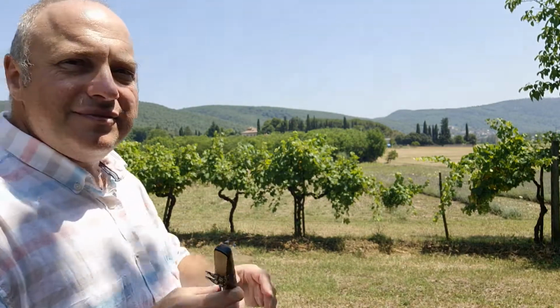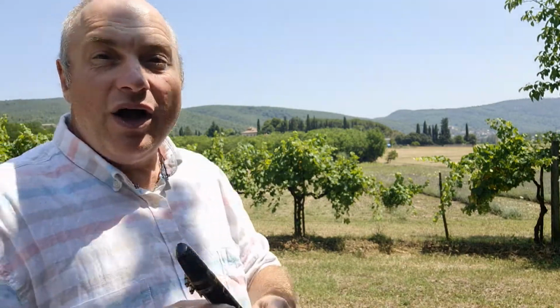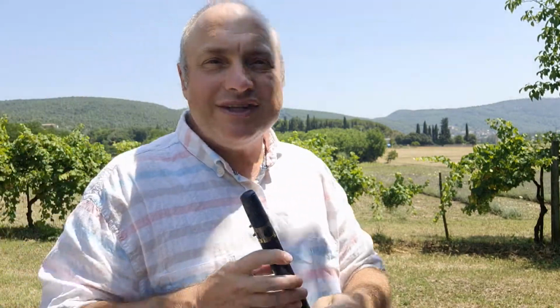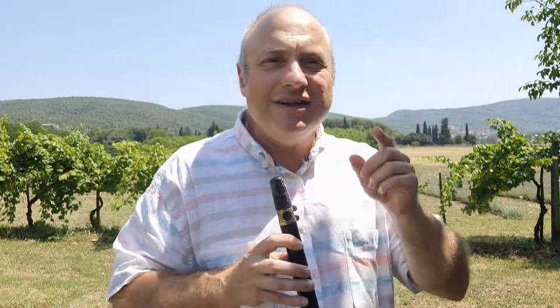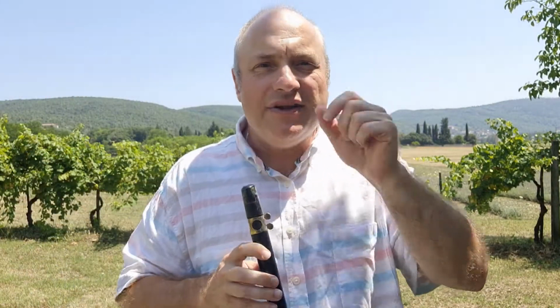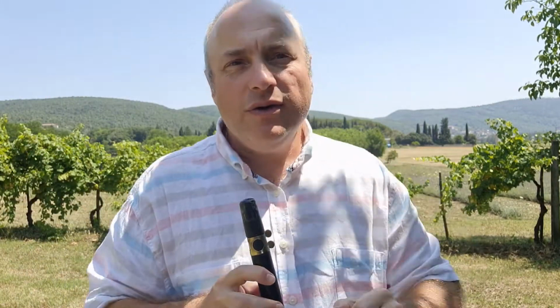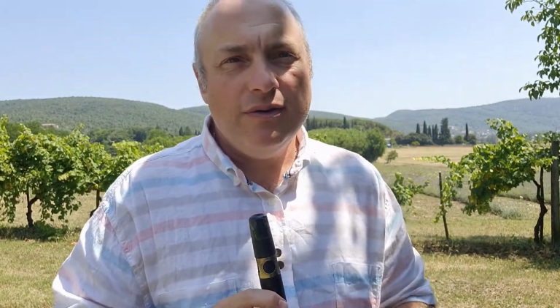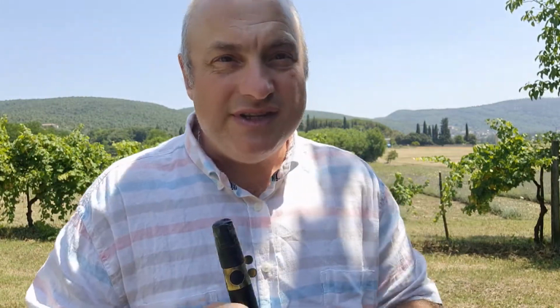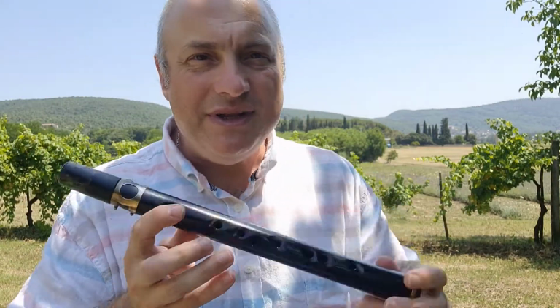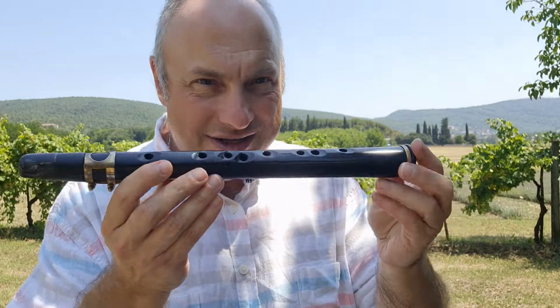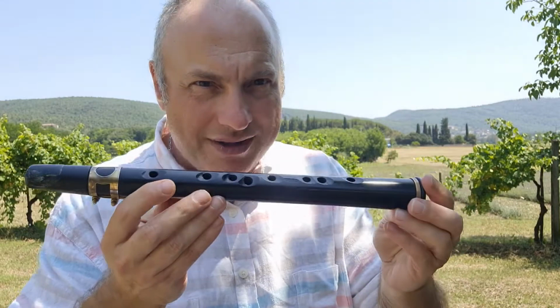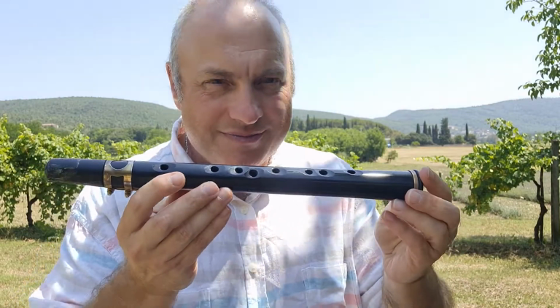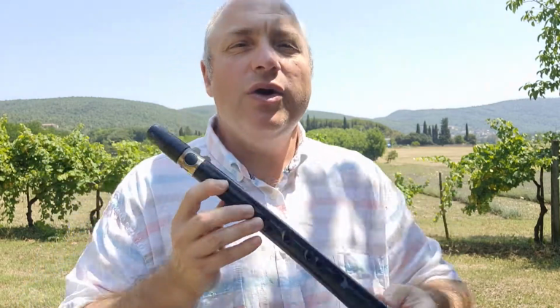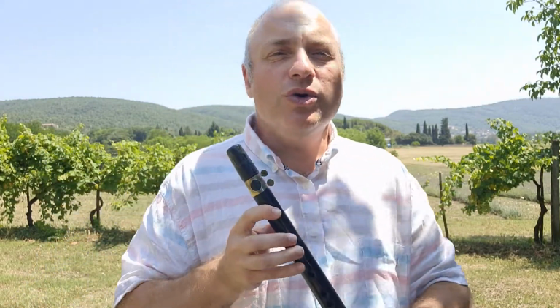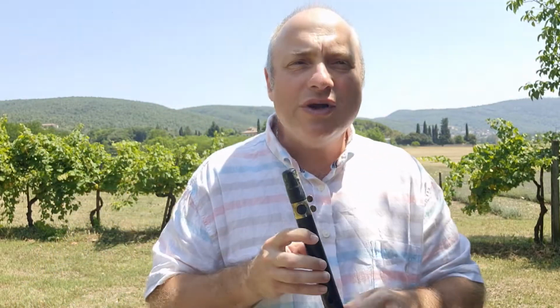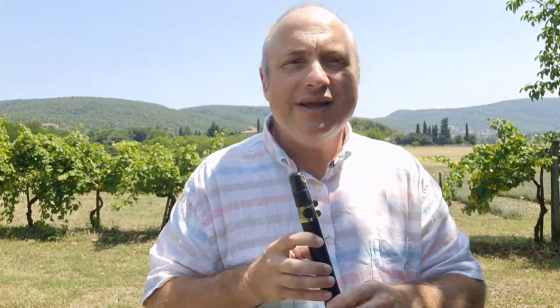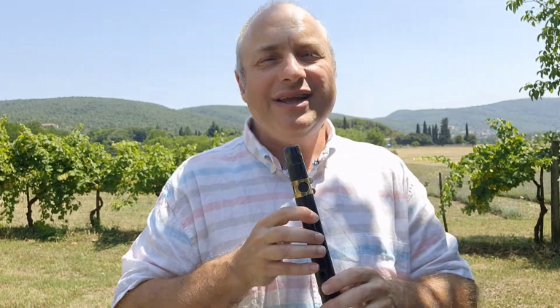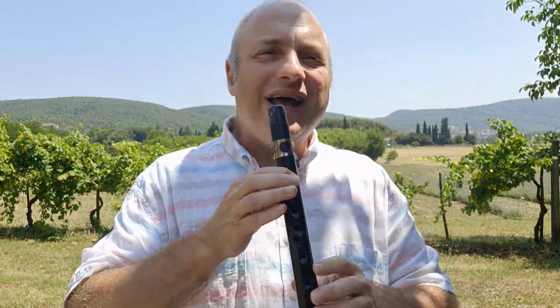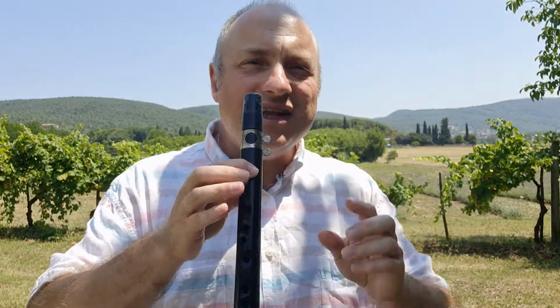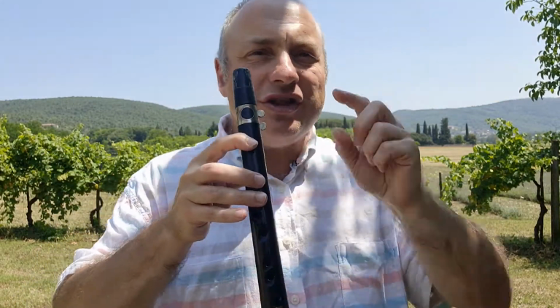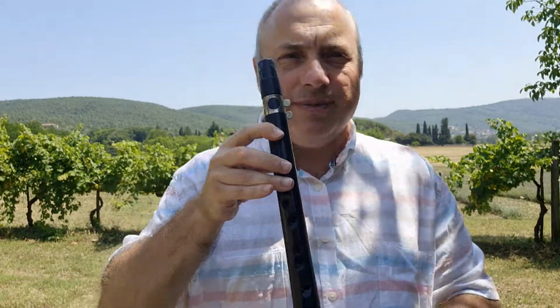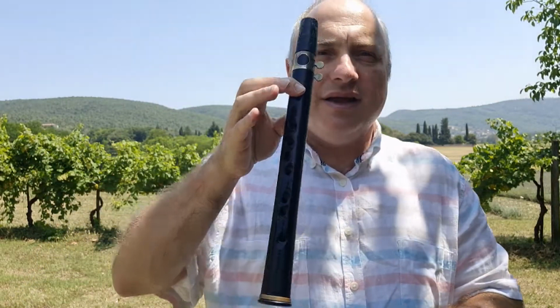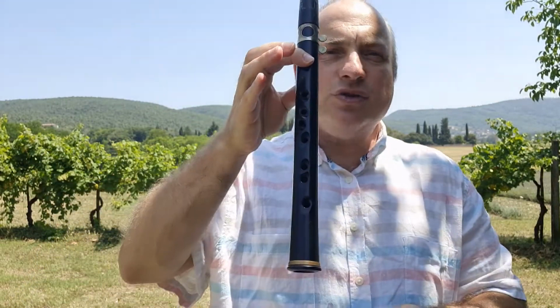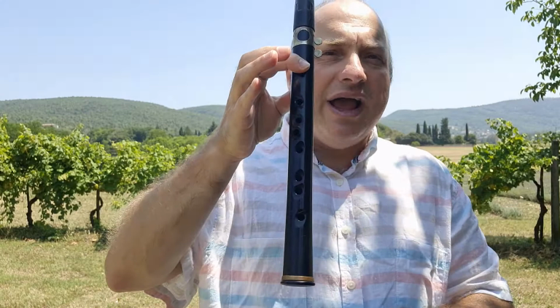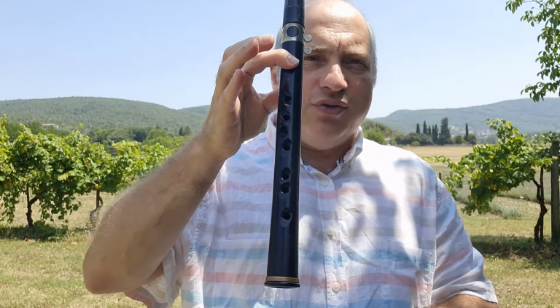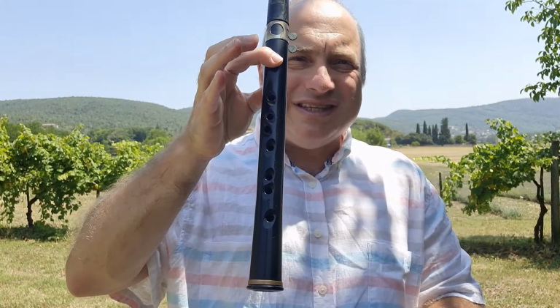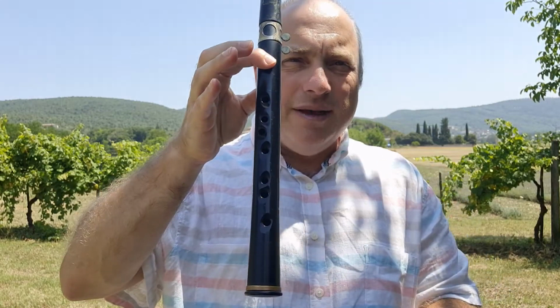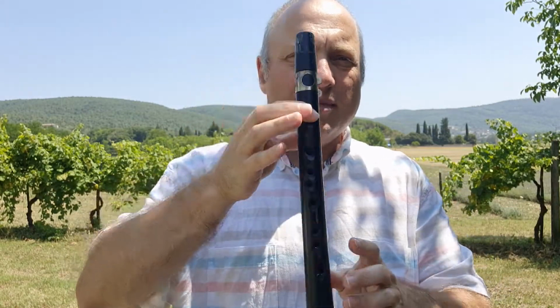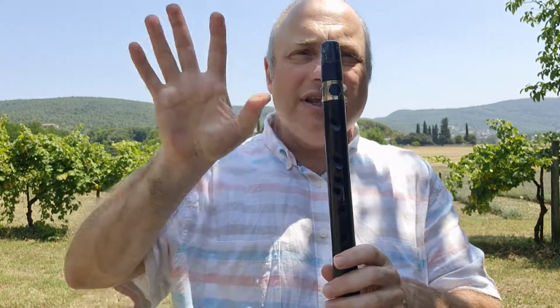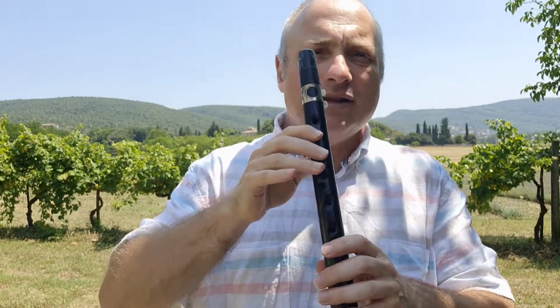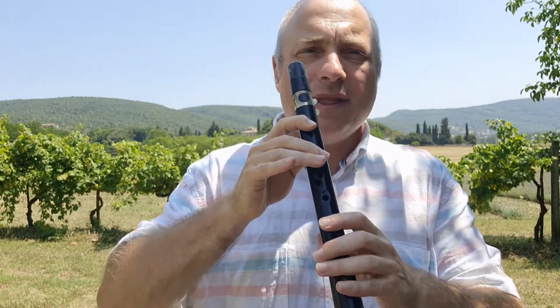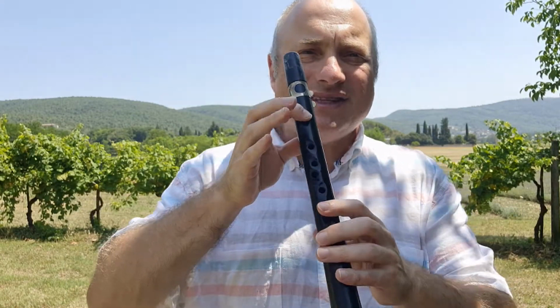Heute ist dritte Video für Sie mit diesem Instrument. Und heute zeige ich die Oktave. Tonleiter von C mit linker Hand C,